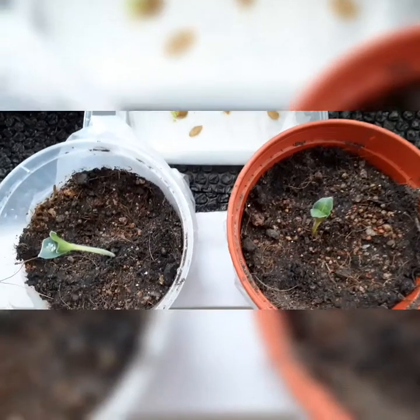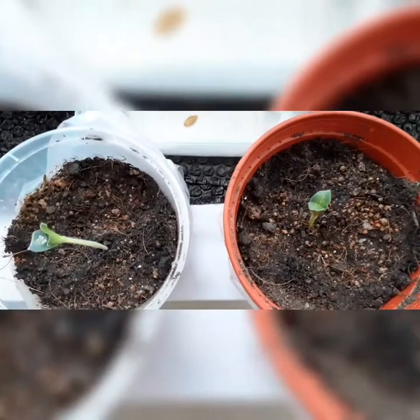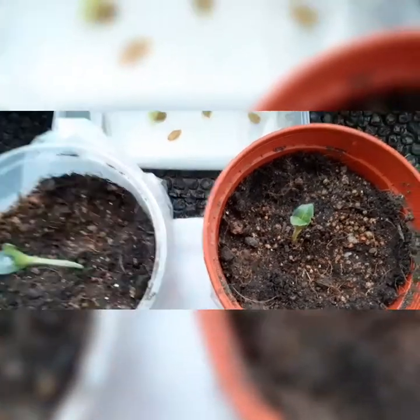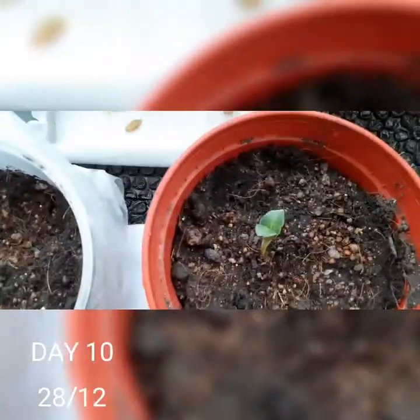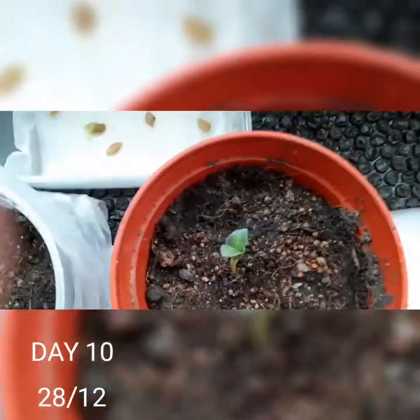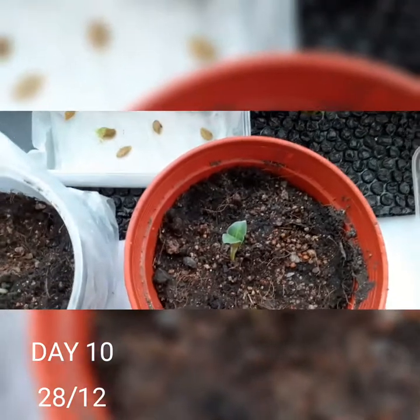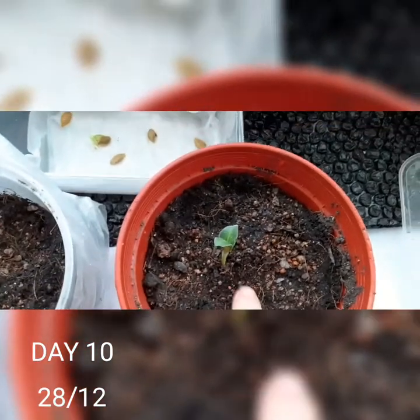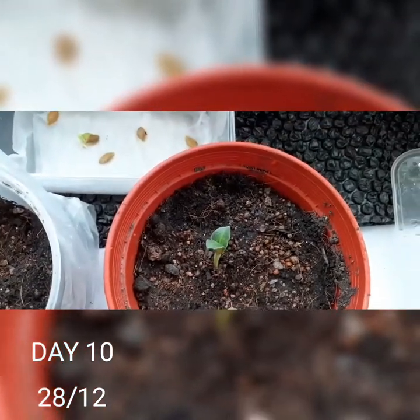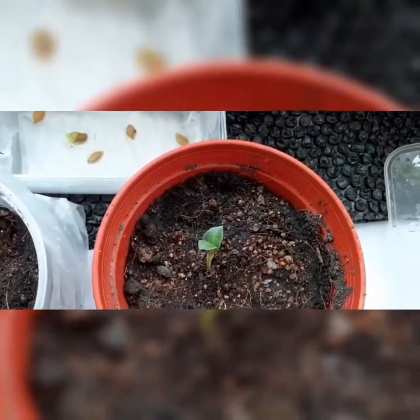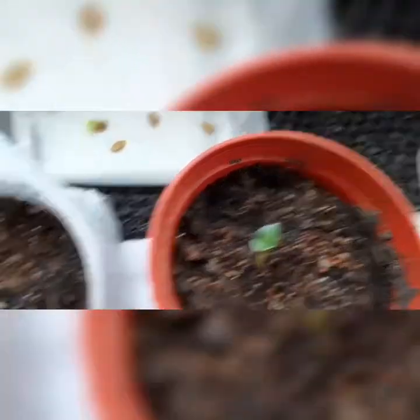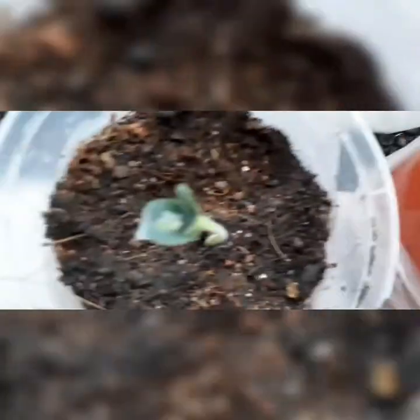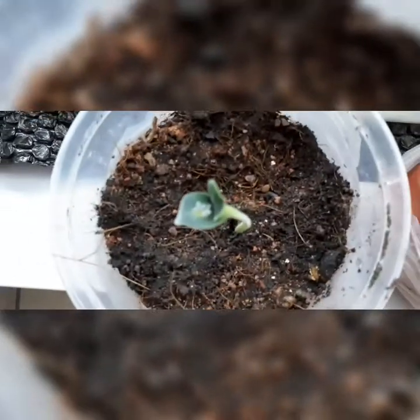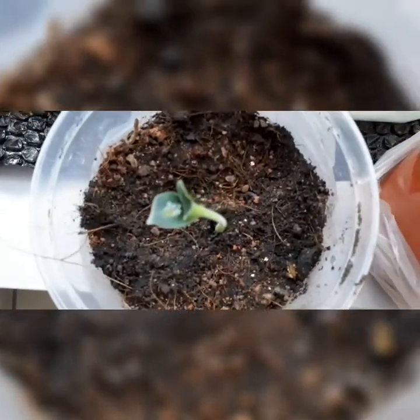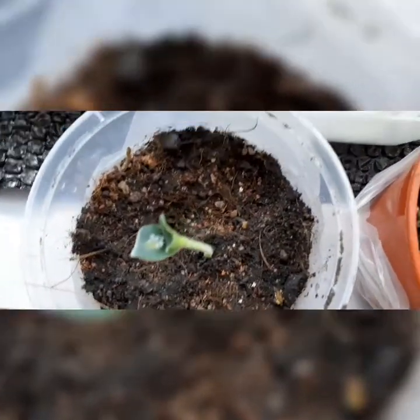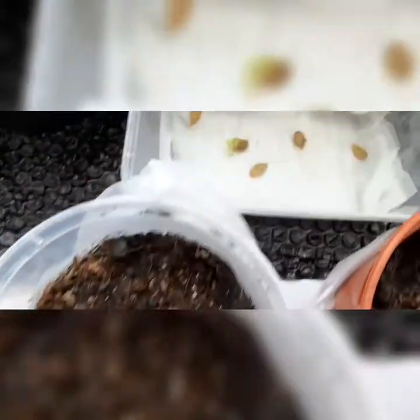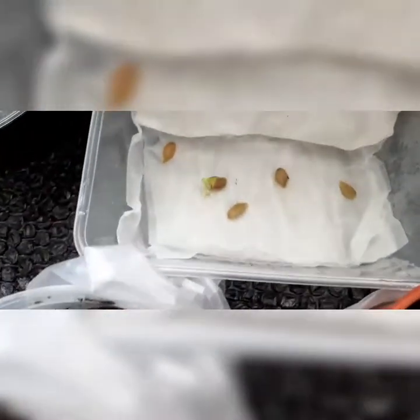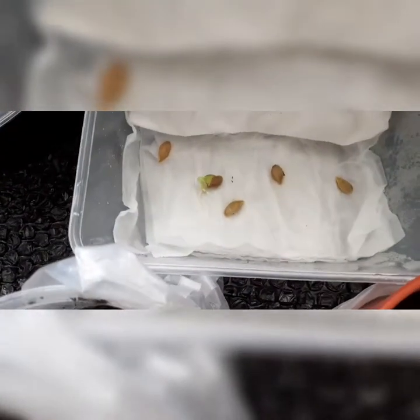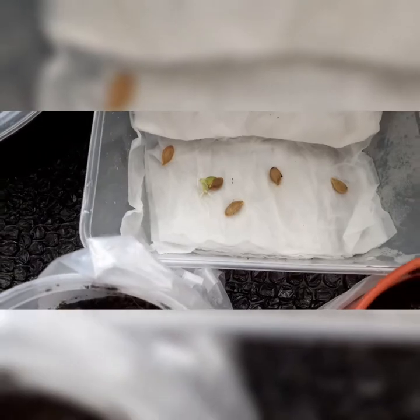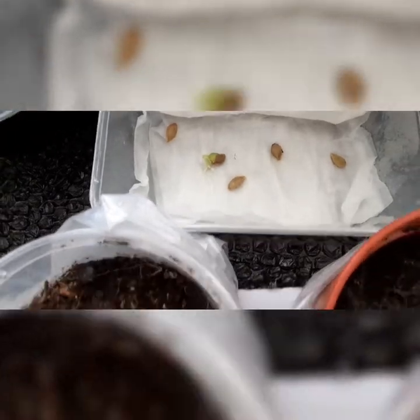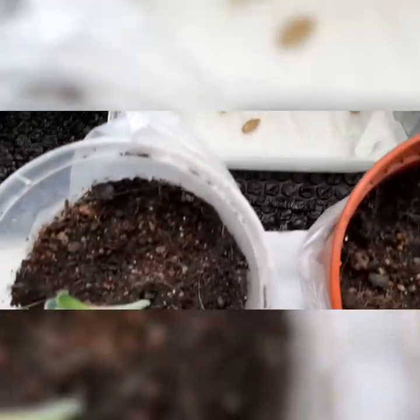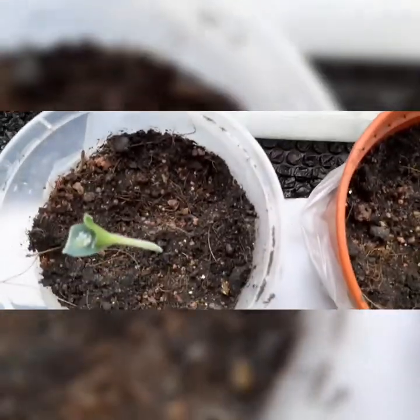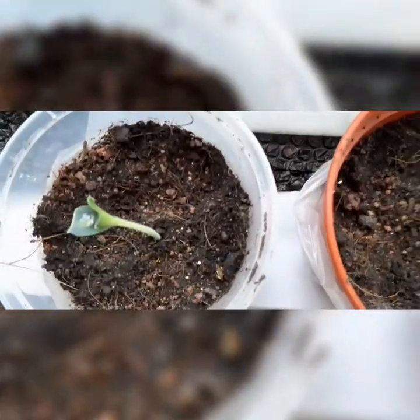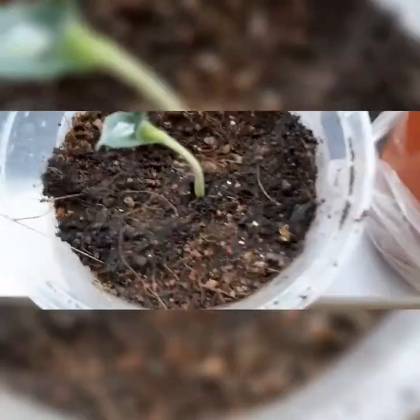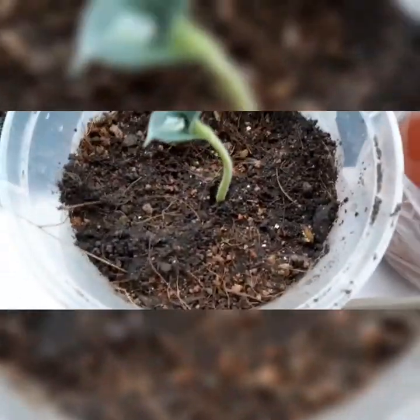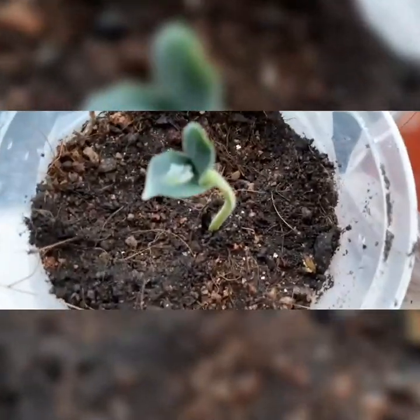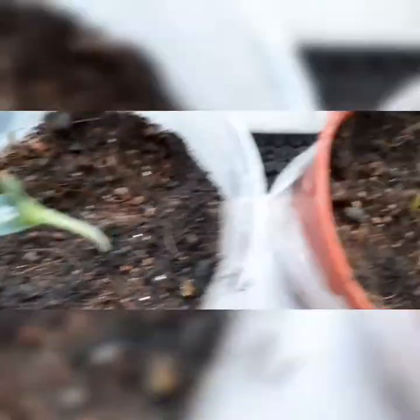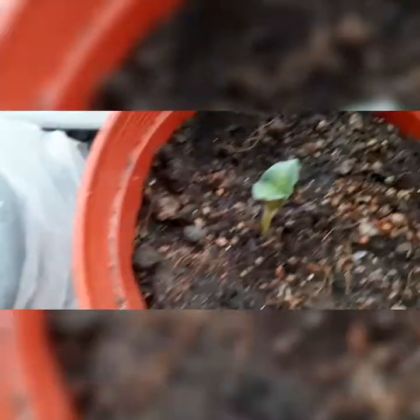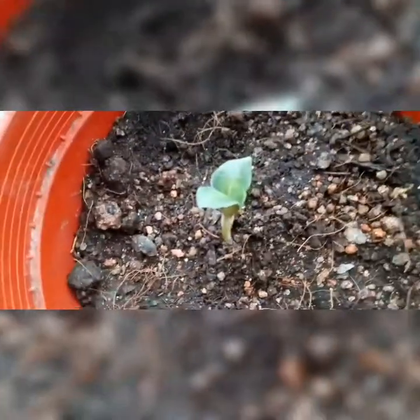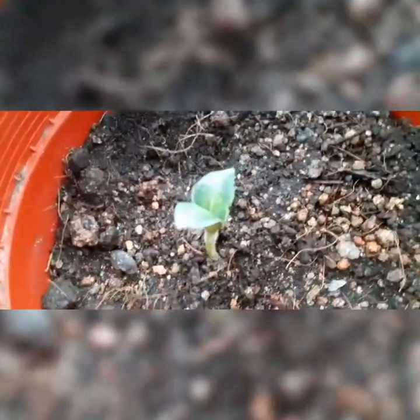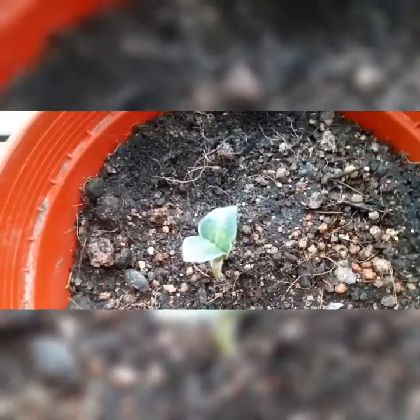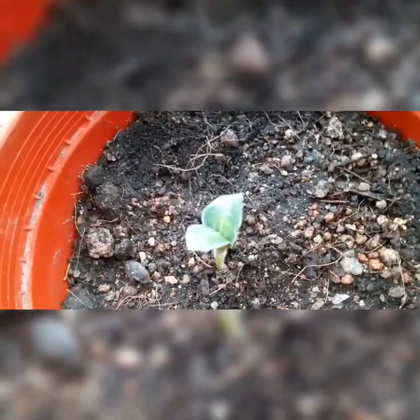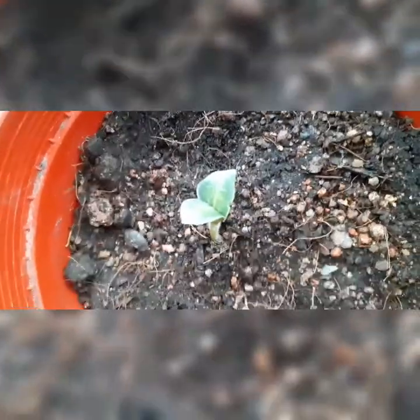Today is day 10 and these two seedlings are growing tall. The leaves have sprouted and they look adorable. I really want to plant one more of these, but the third seed has grown visible roots and until another plant frees up space, I have no idea where else to place it.